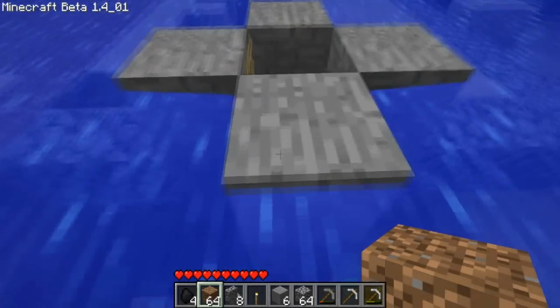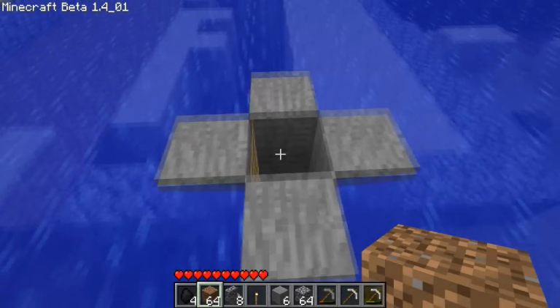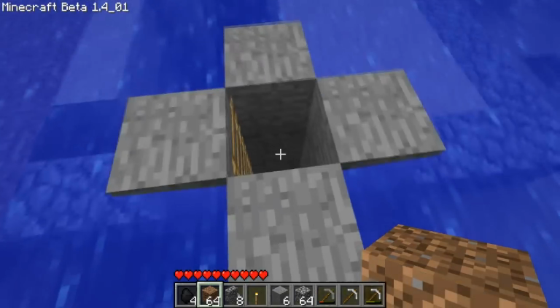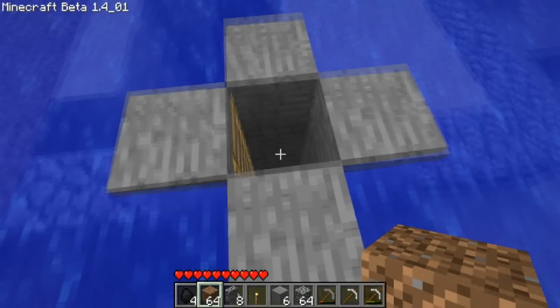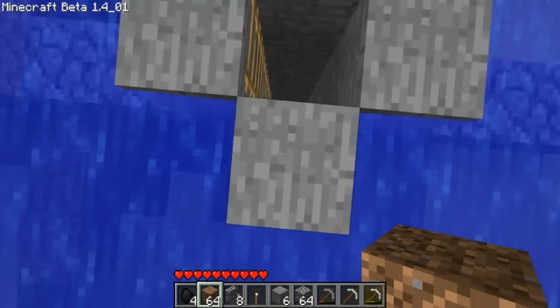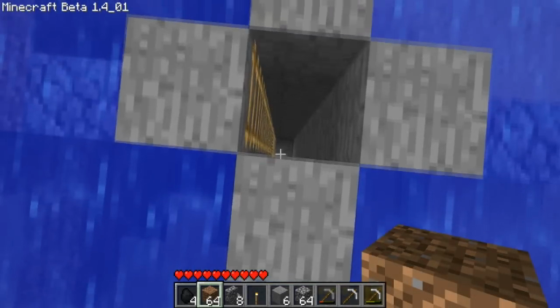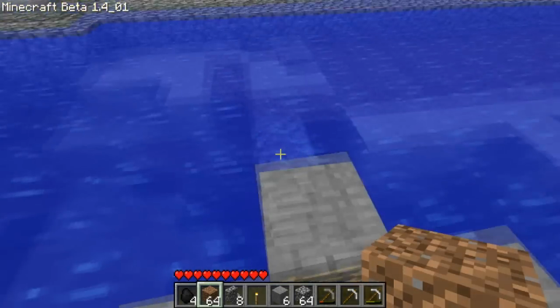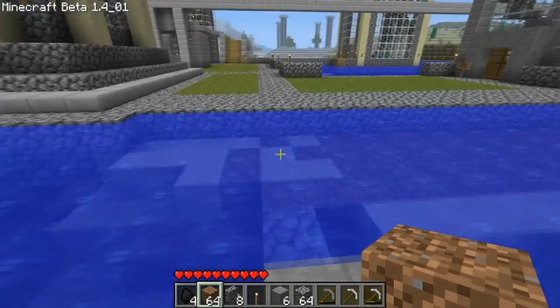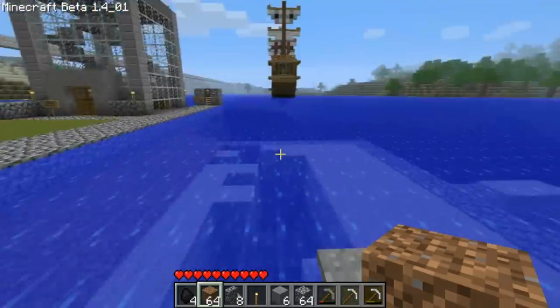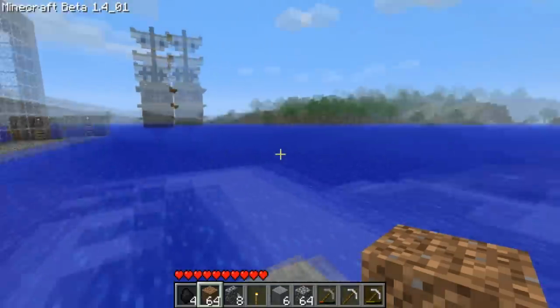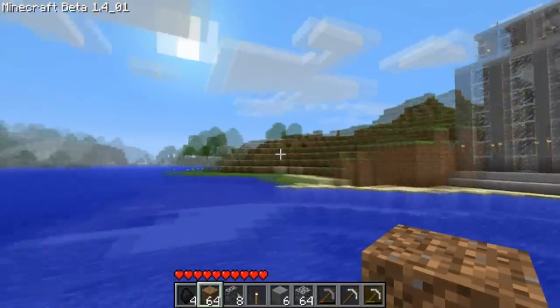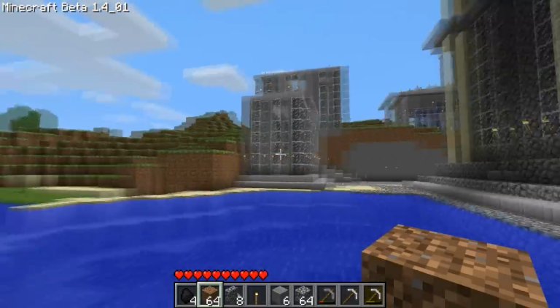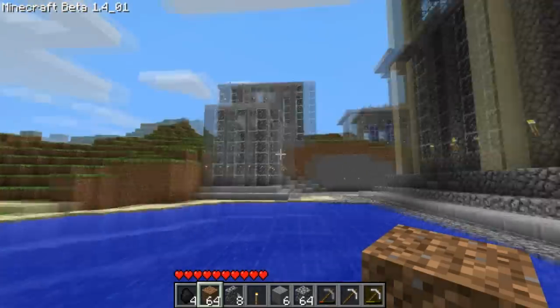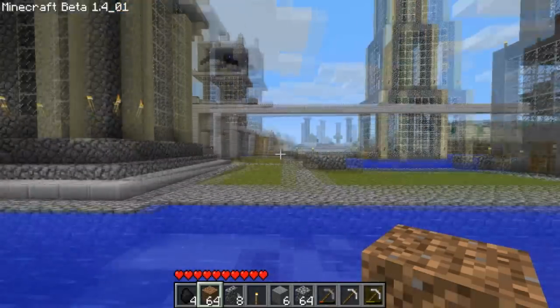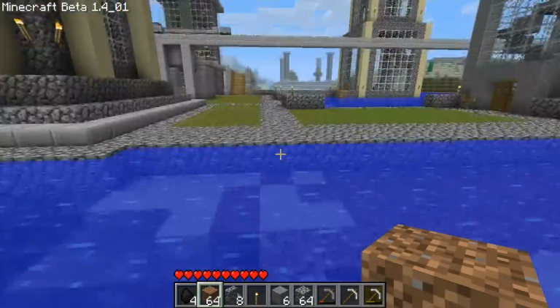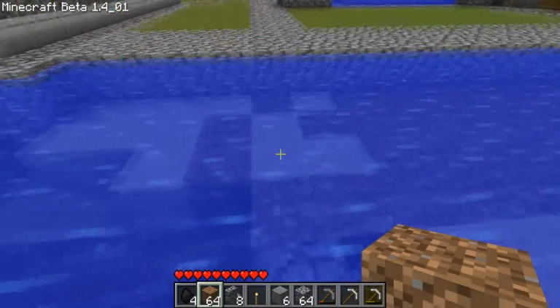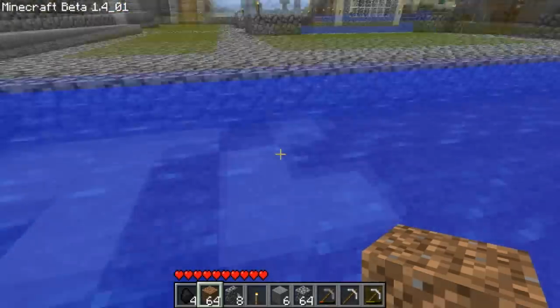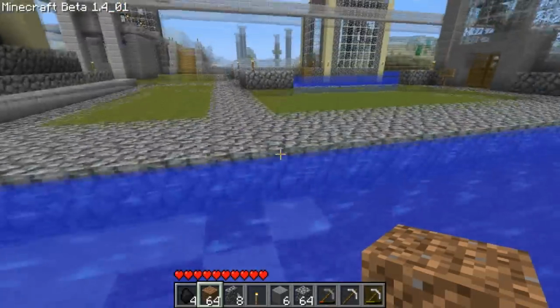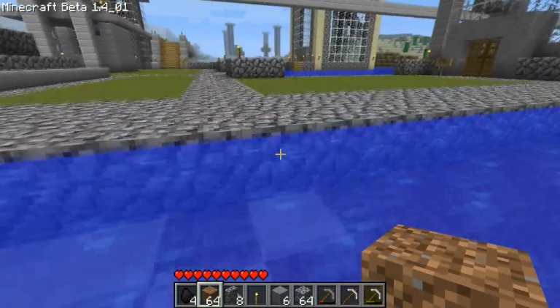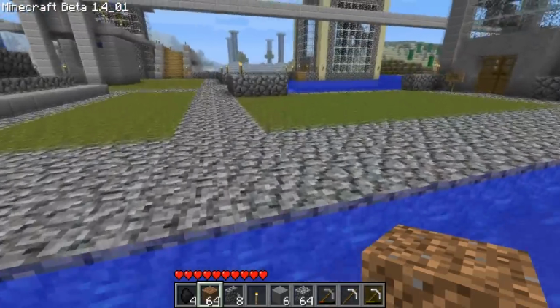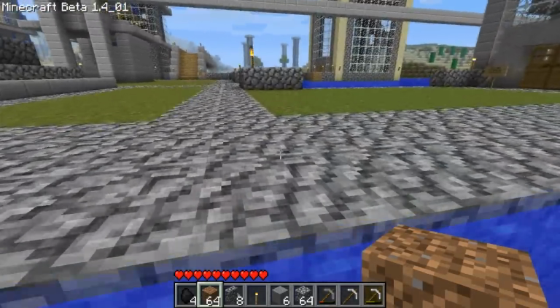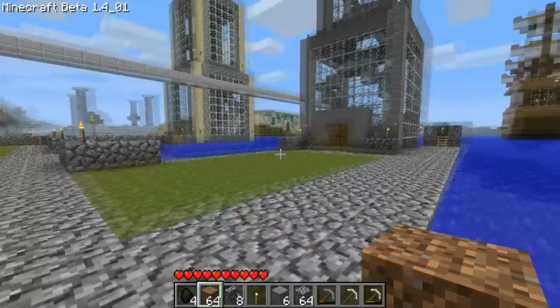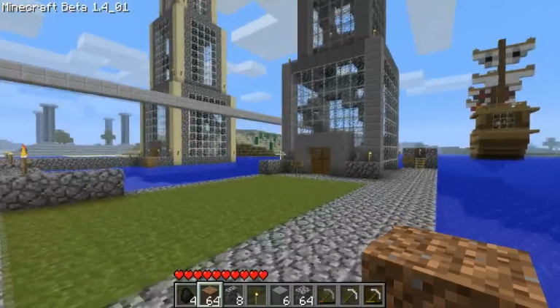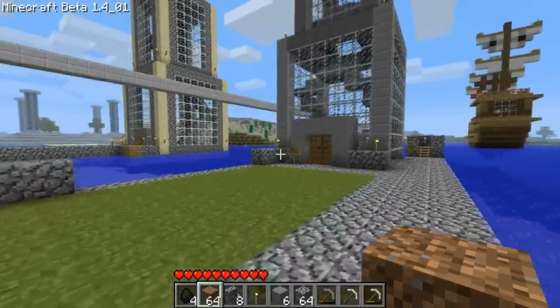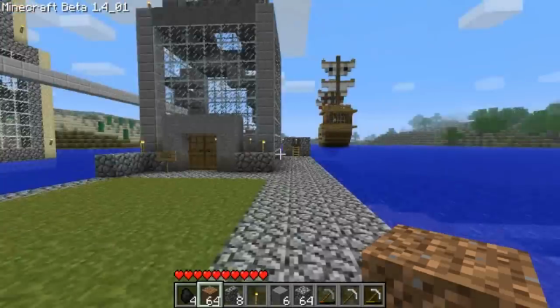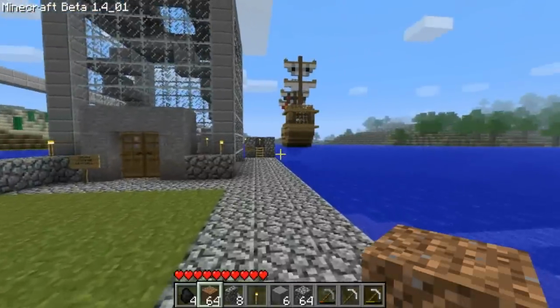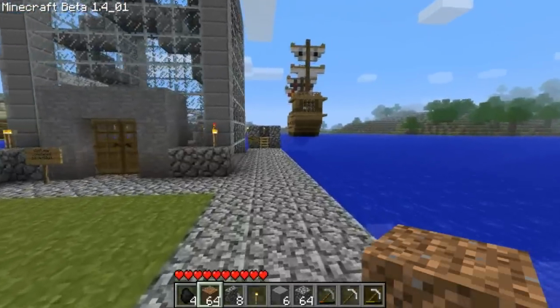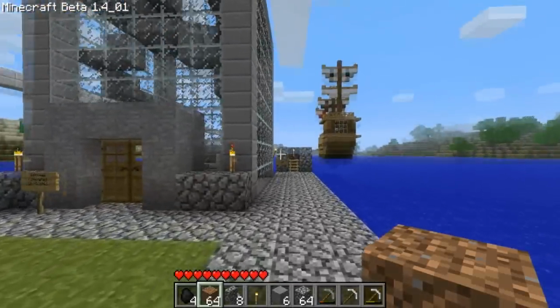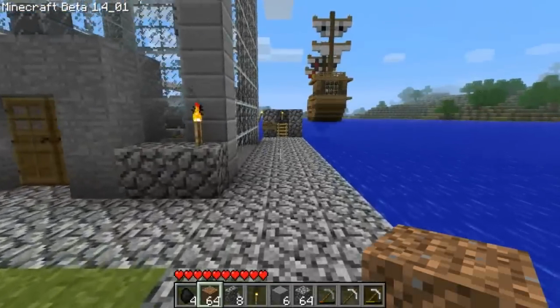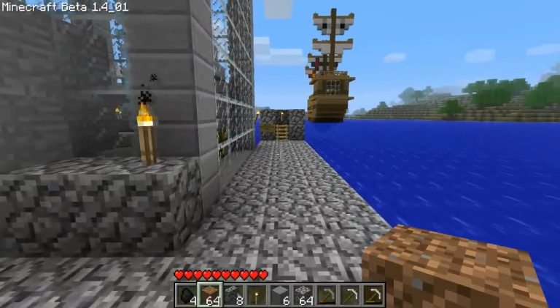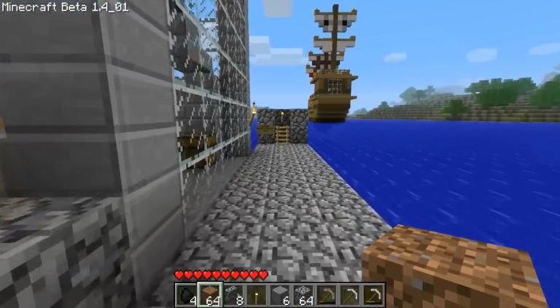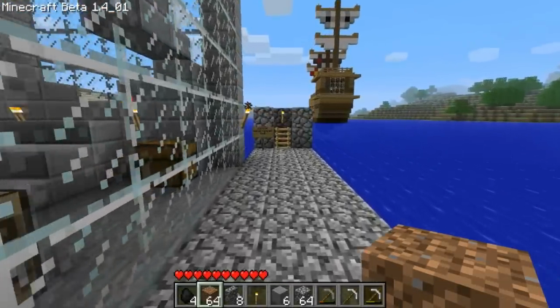This hole here leads down to a section of our caverns. Underneath the bay and all these hills are basically hollowed out — you'd be lucky to dig five blocks into them without falling into a cavern. This is our main cavern entrance over here.